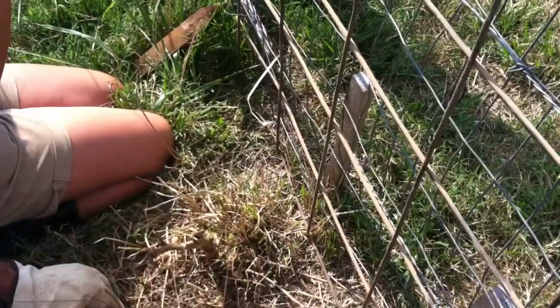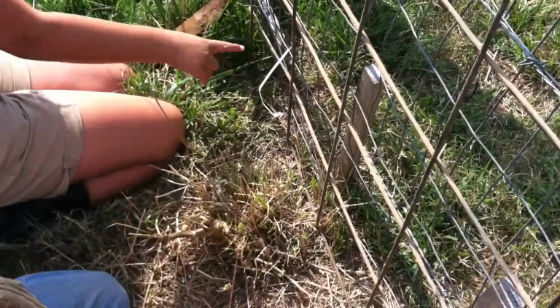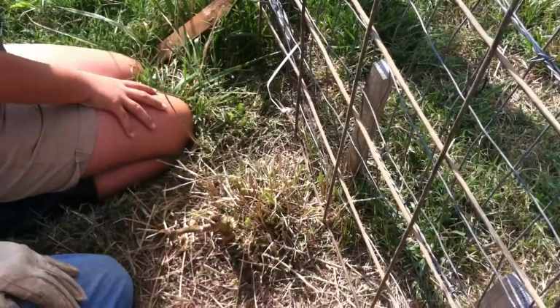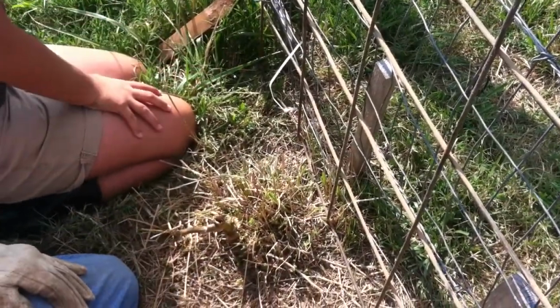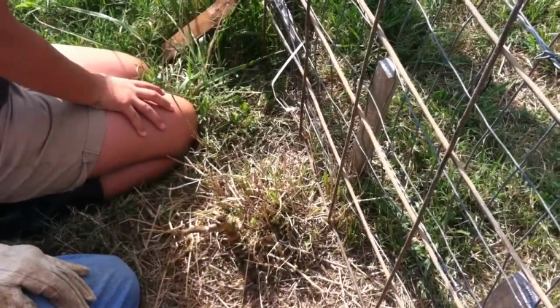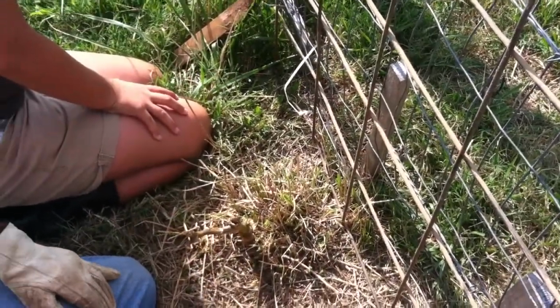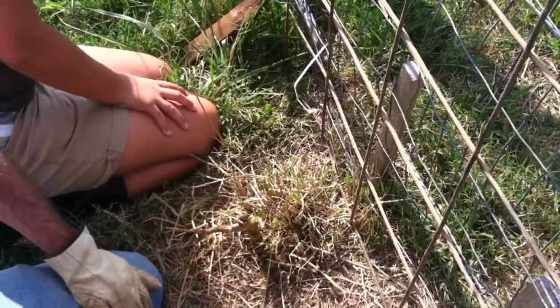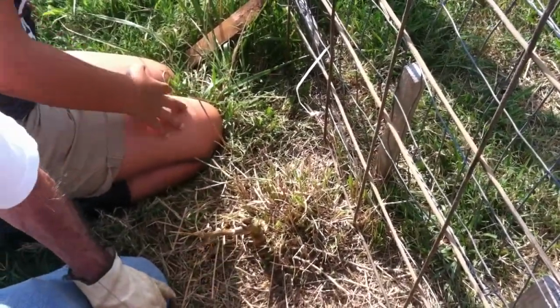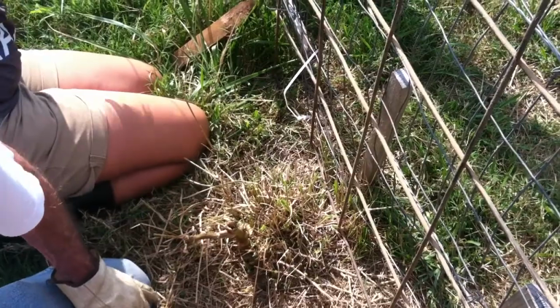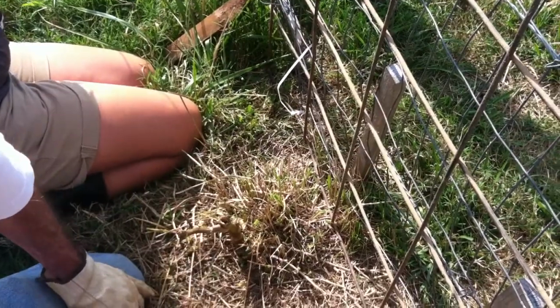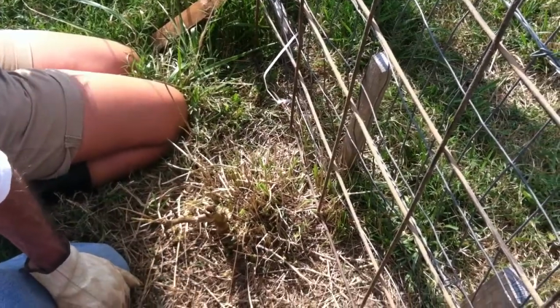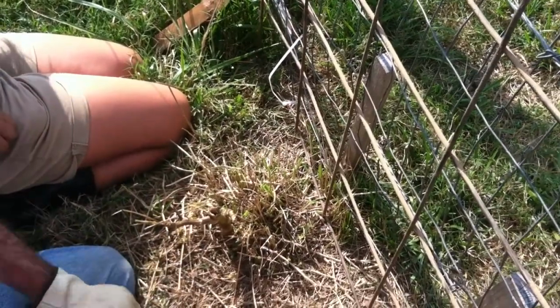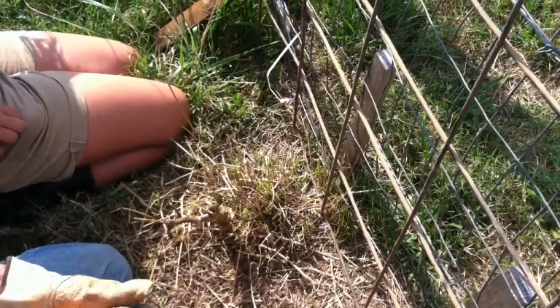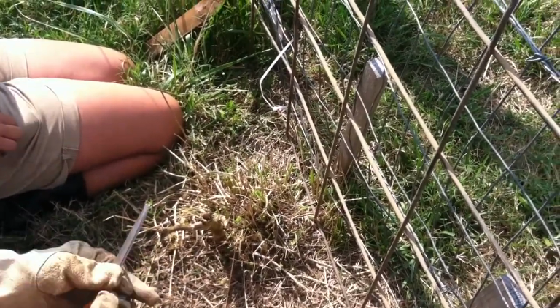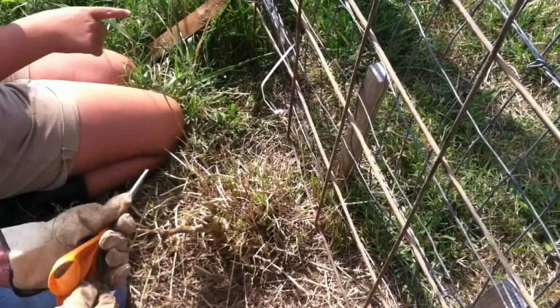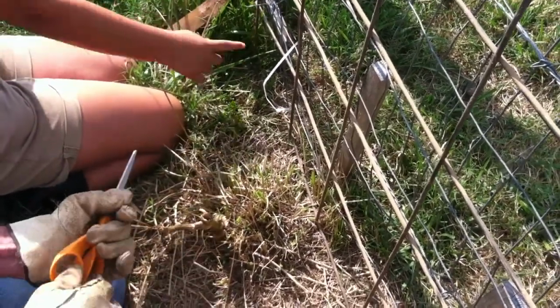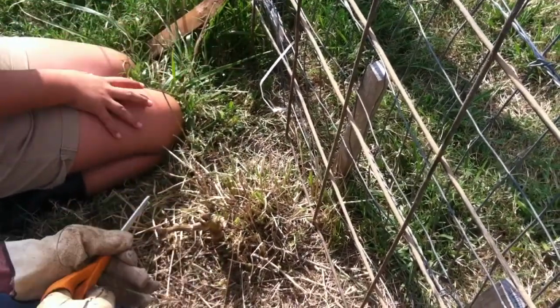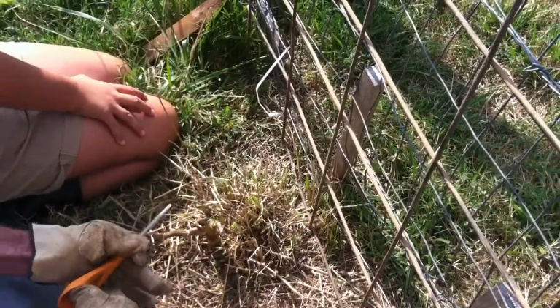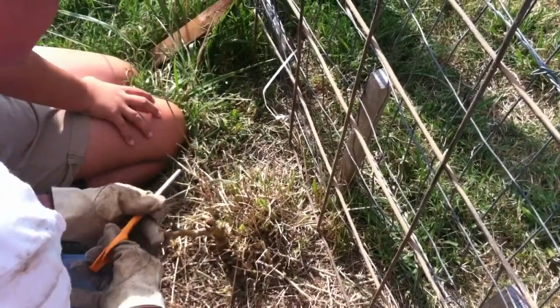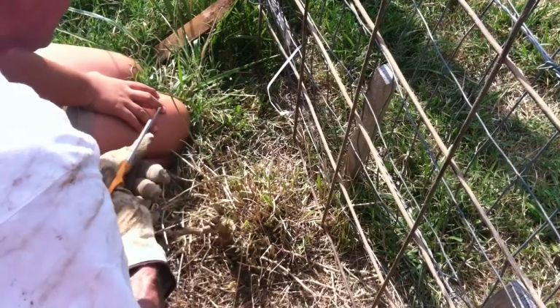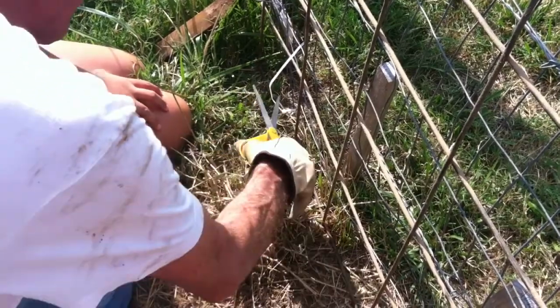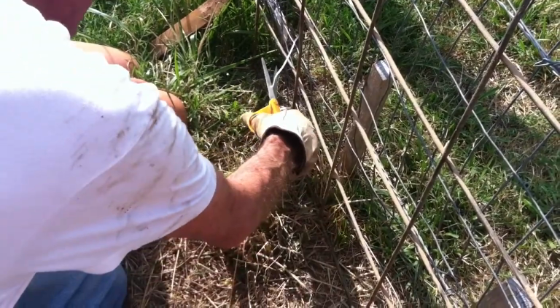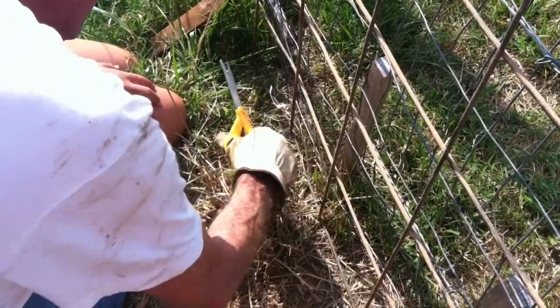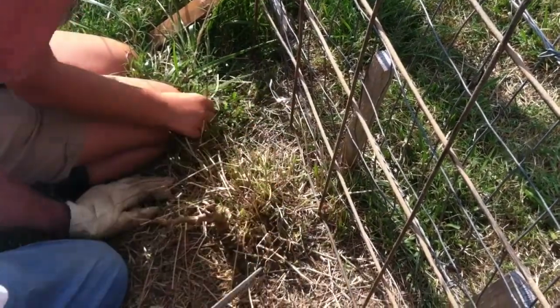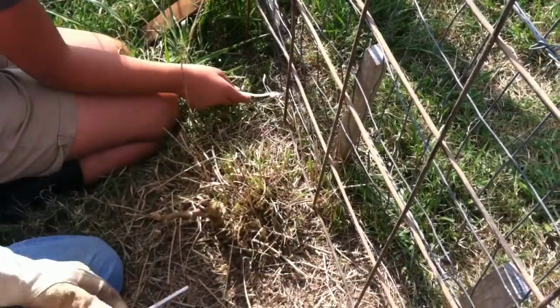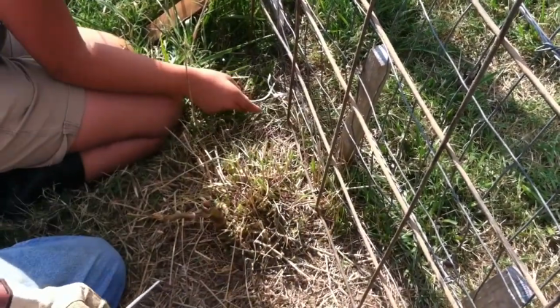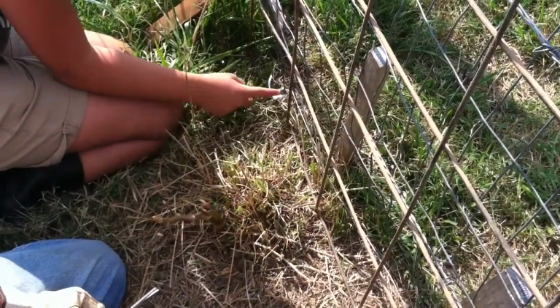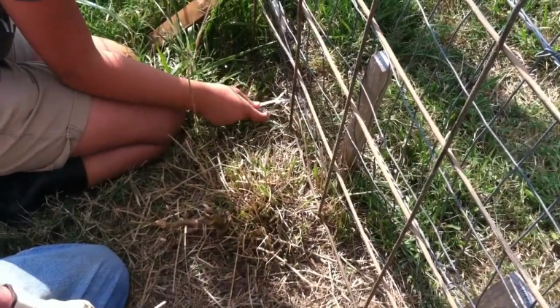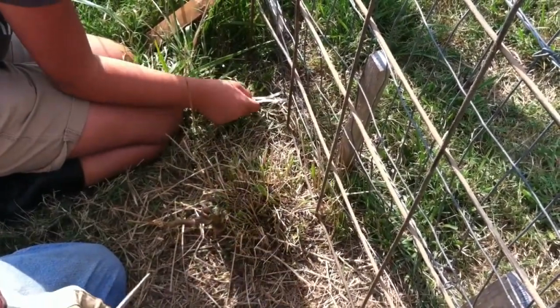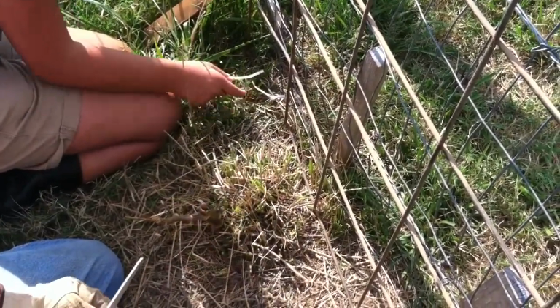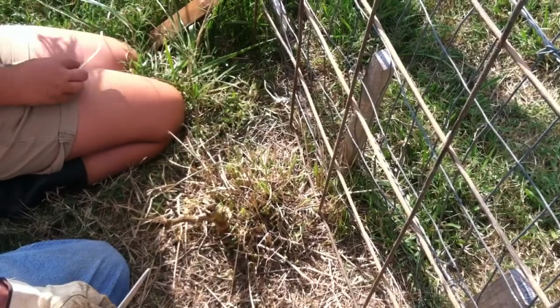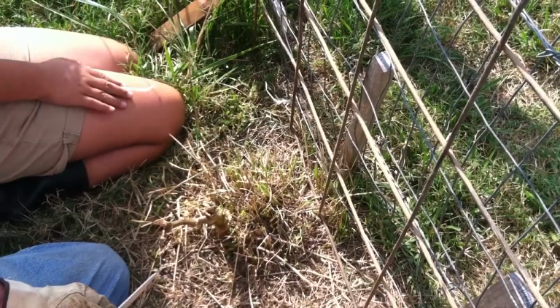All right, who has the scissors? I got them. Hand them to your sister, please. Should we do some more along the bottom edge like that, where it's real broken? Yeah, I would. We probably want to cut it a little shorter down here so that the goats can't eat it.